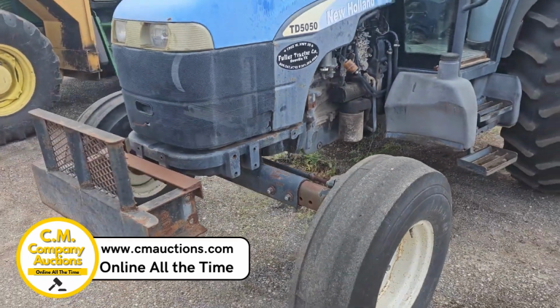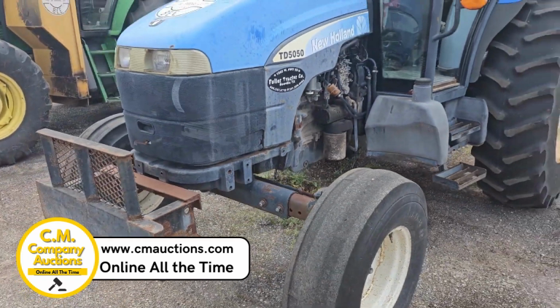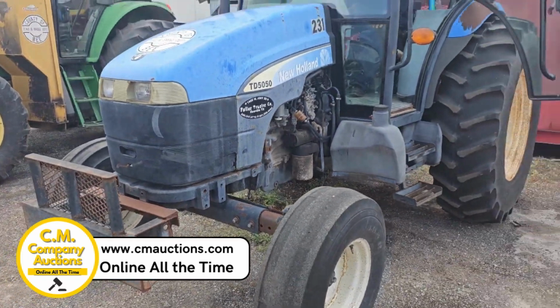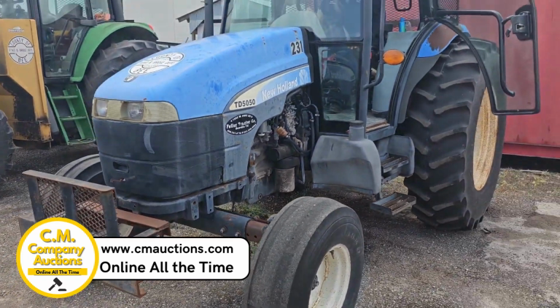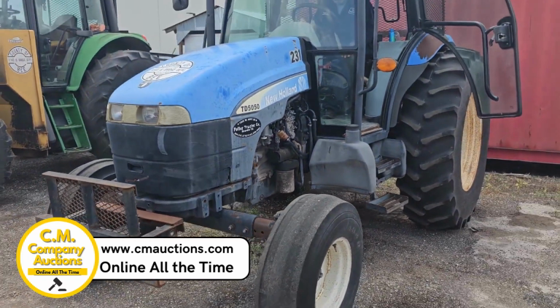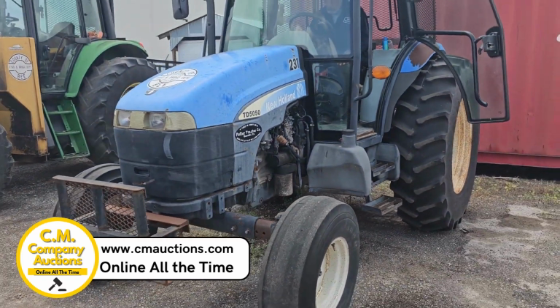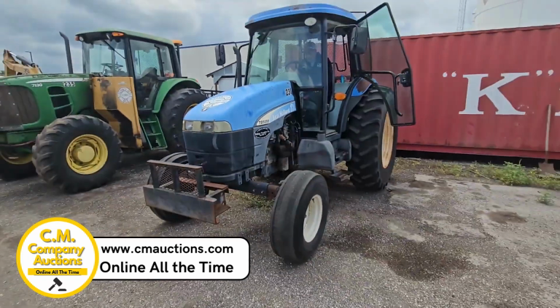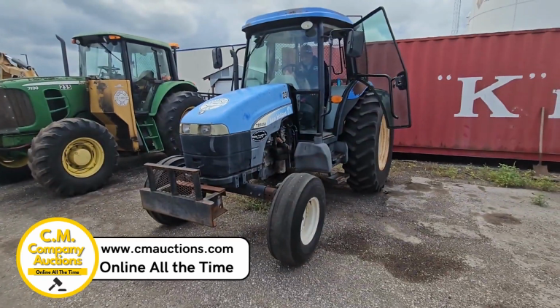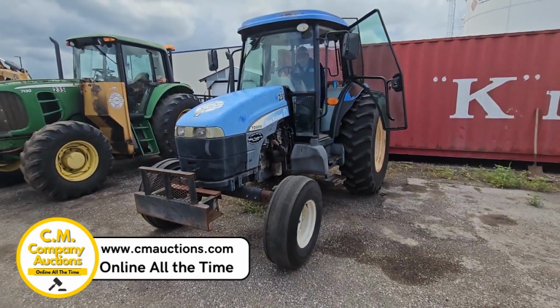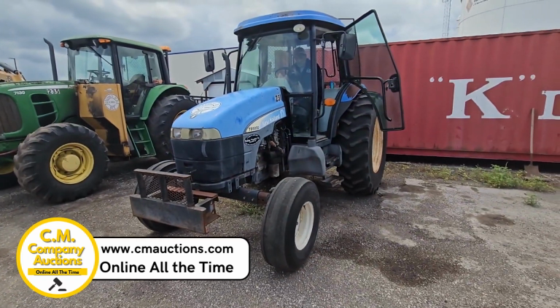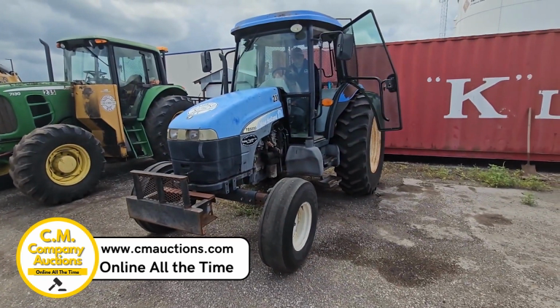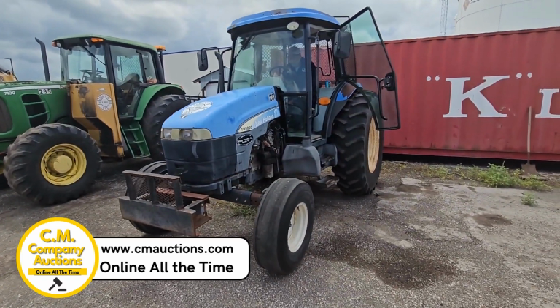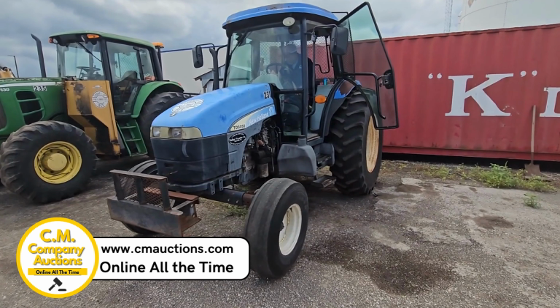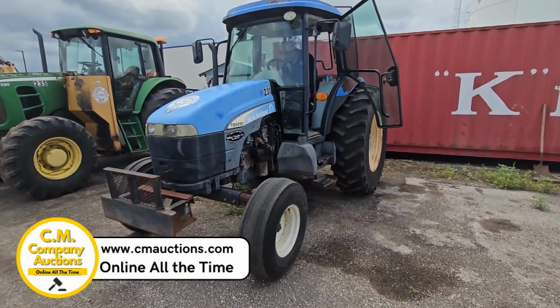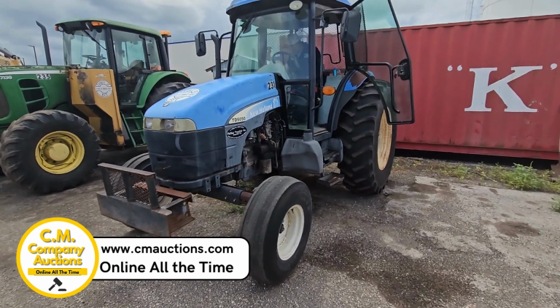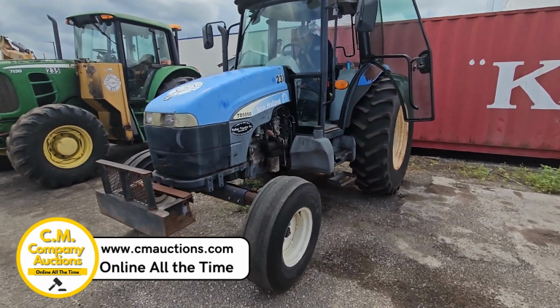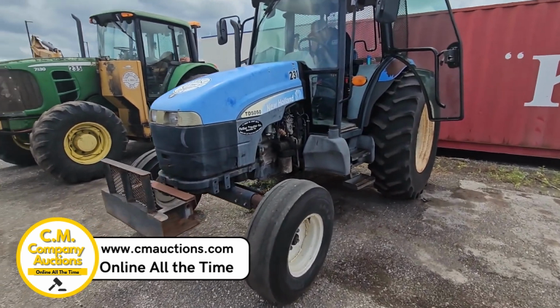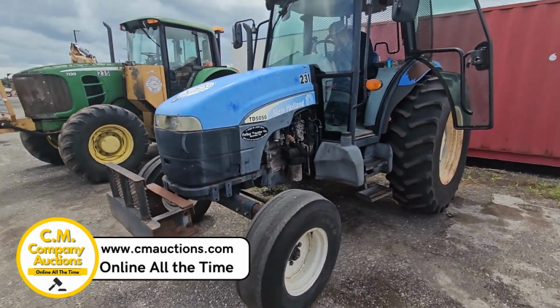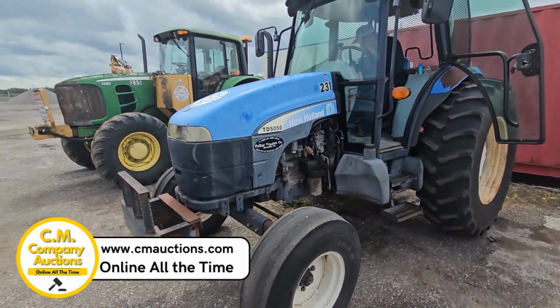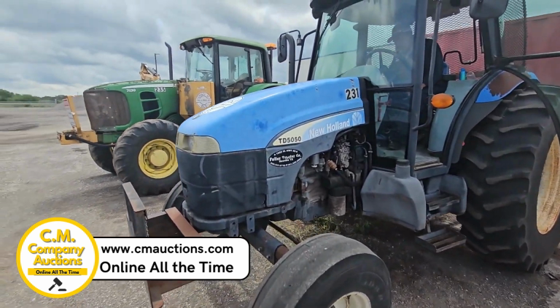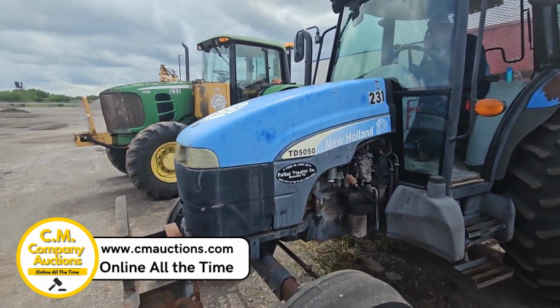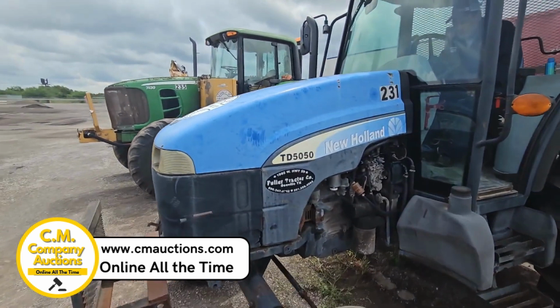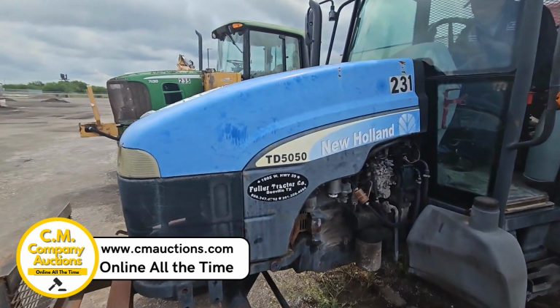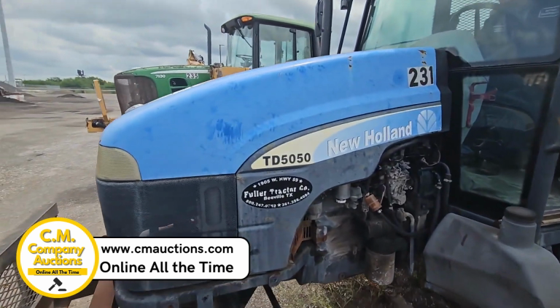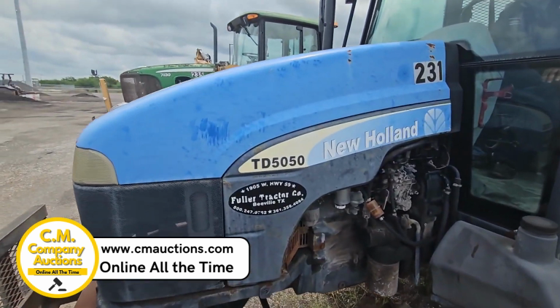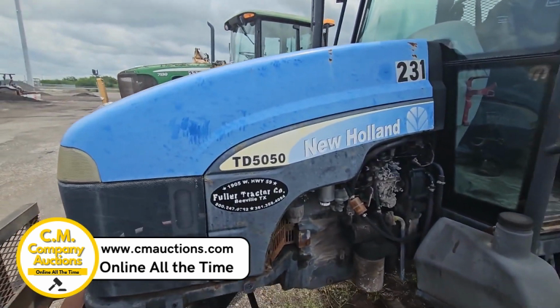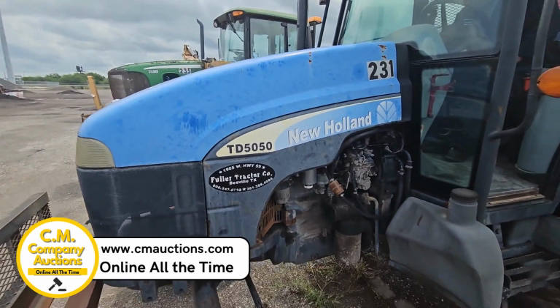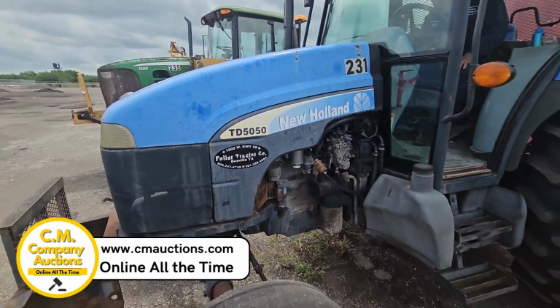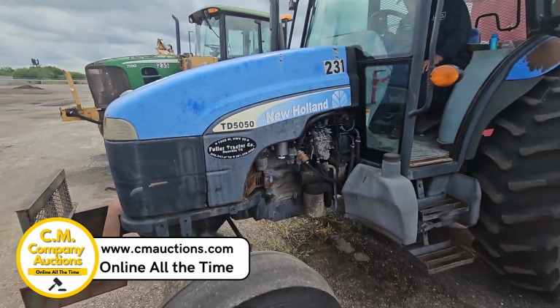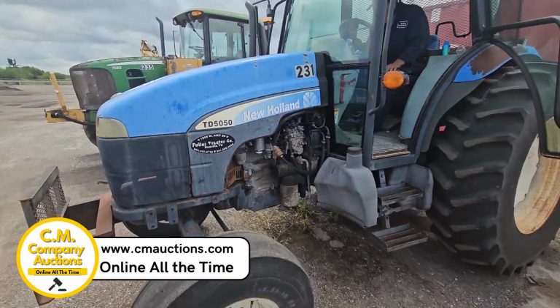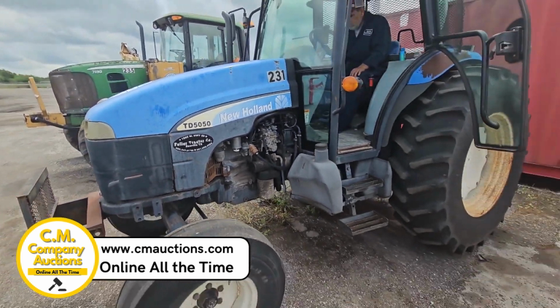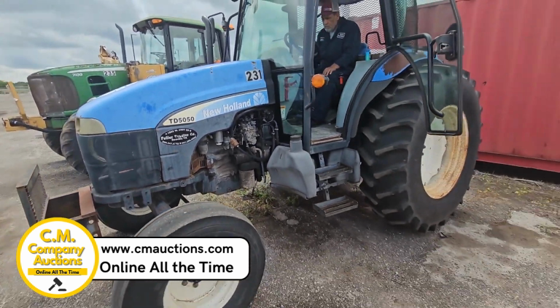Hey guys, check out this TD 5050. We're over here in Bee County, we're at Beeville, Texas. We've got a TD 5050 we're selling for Bee County.